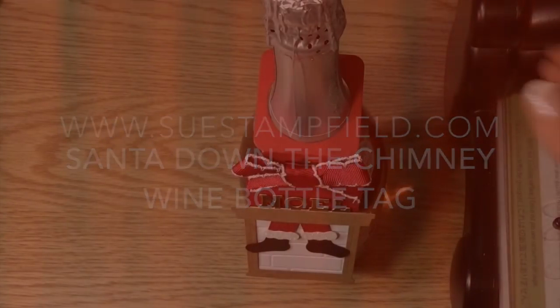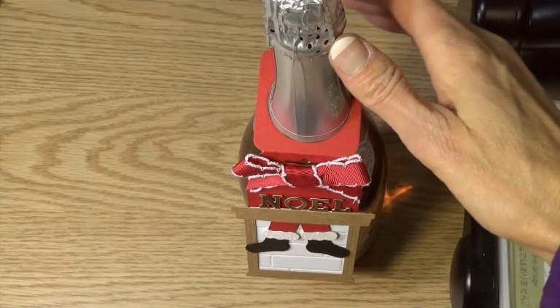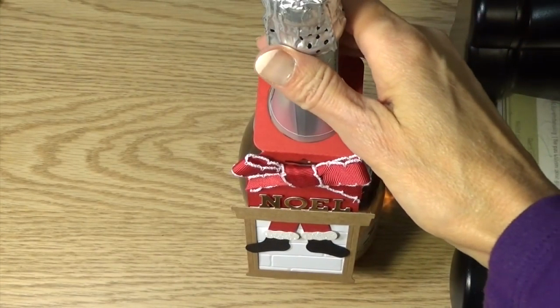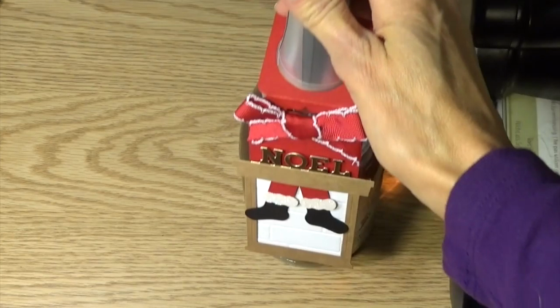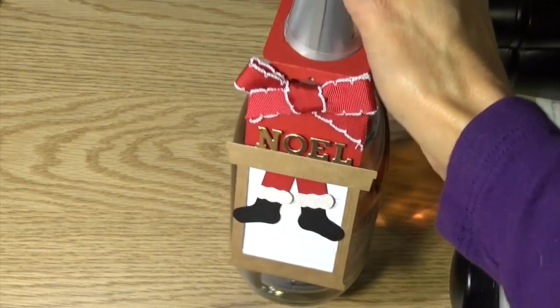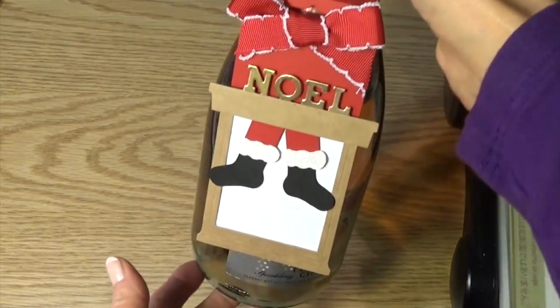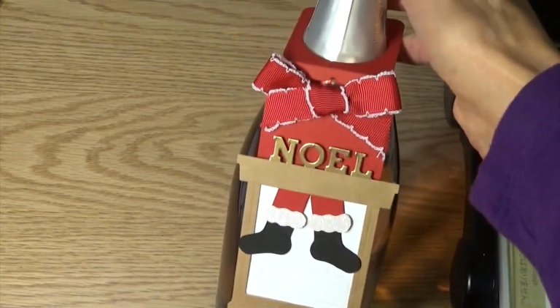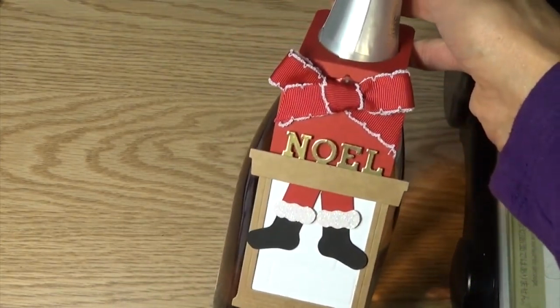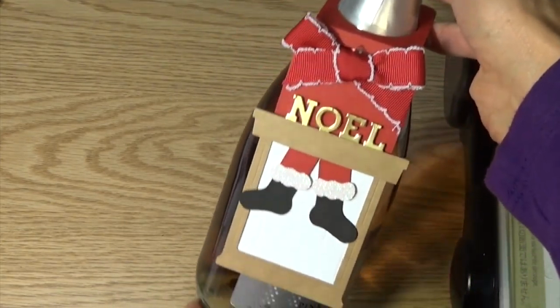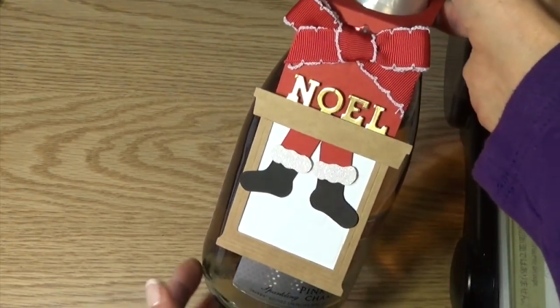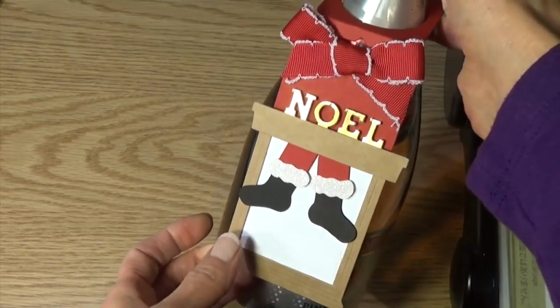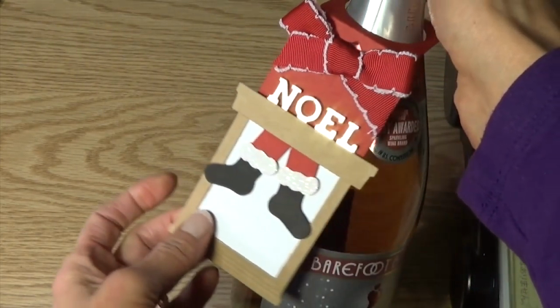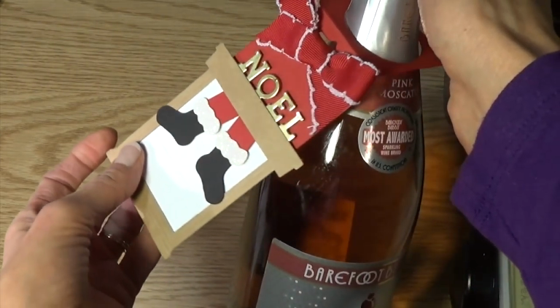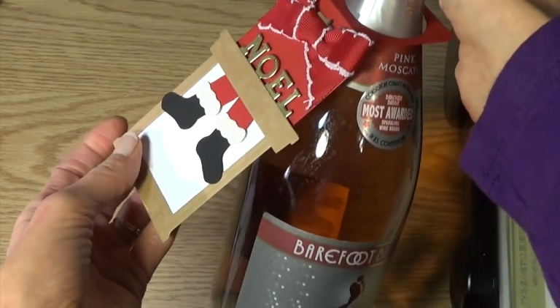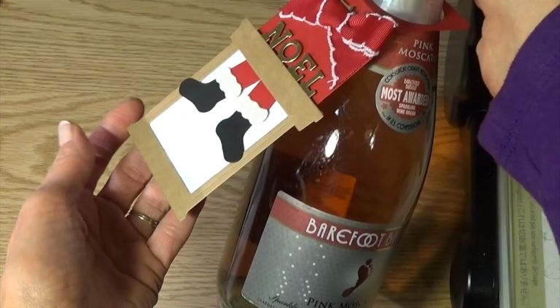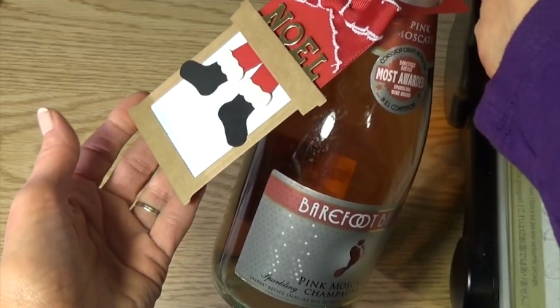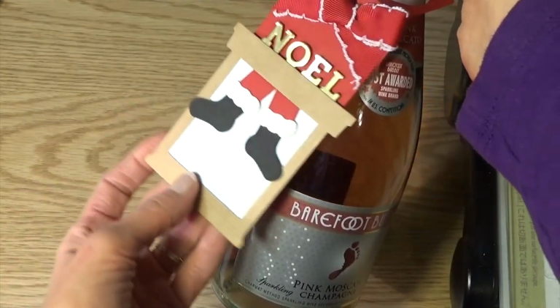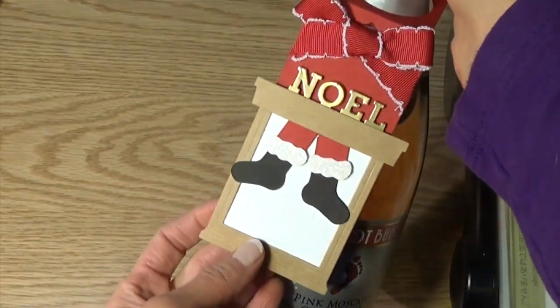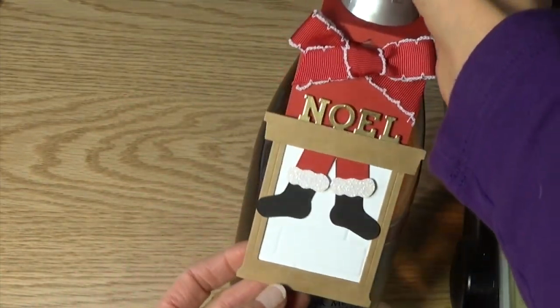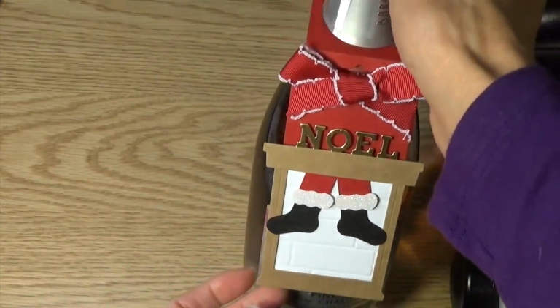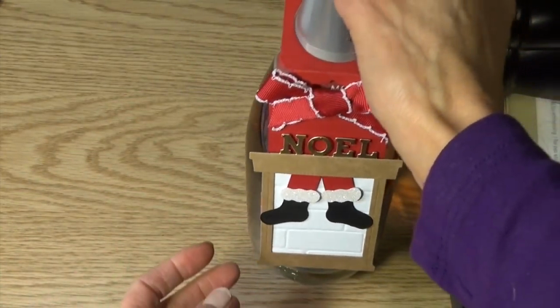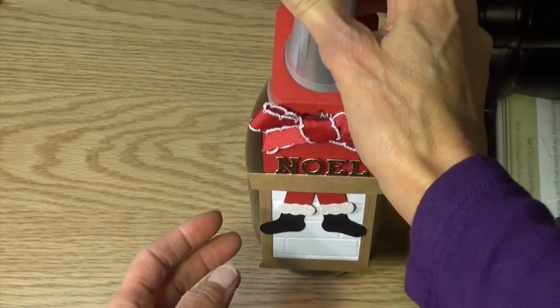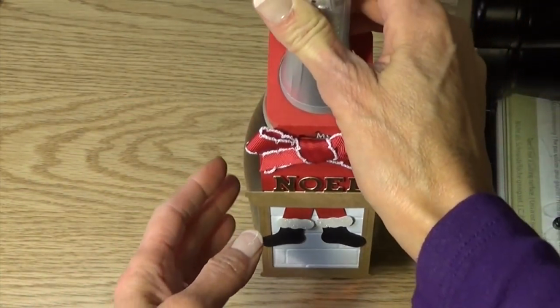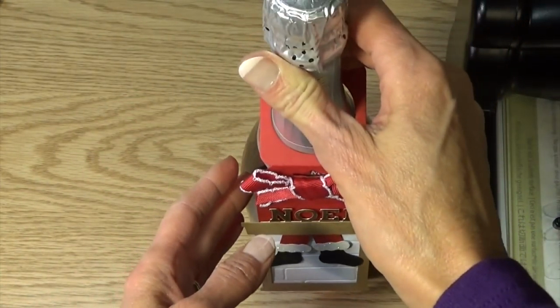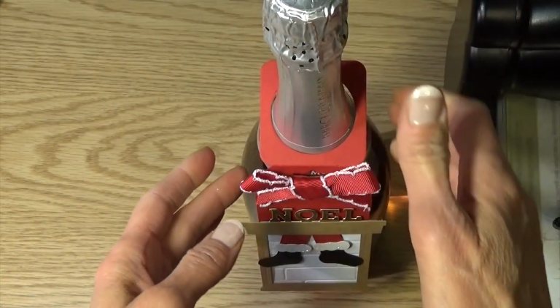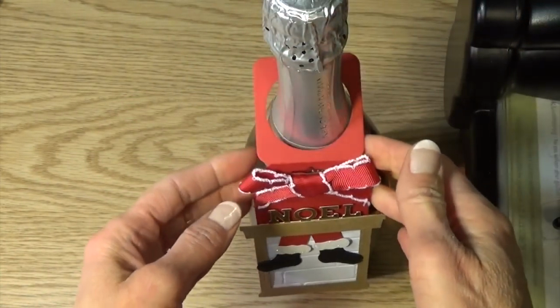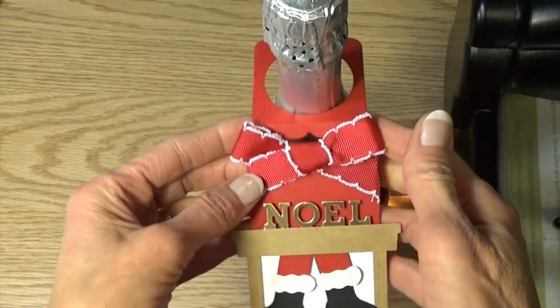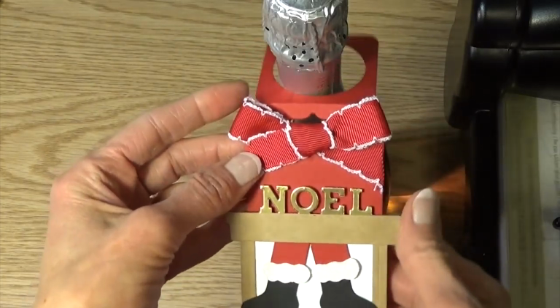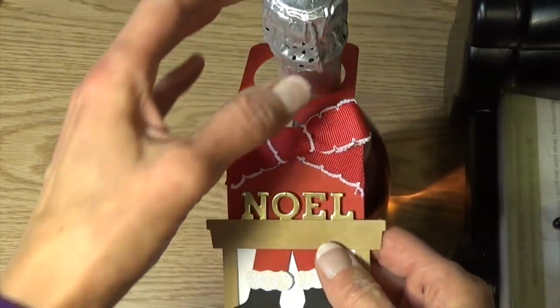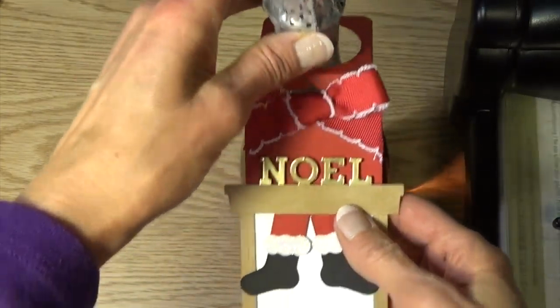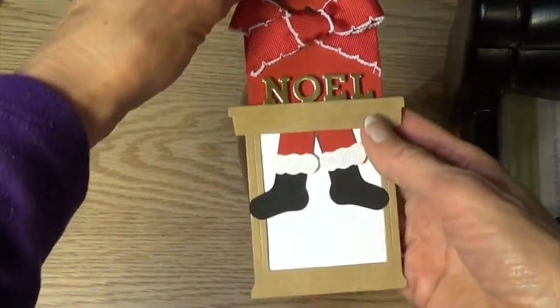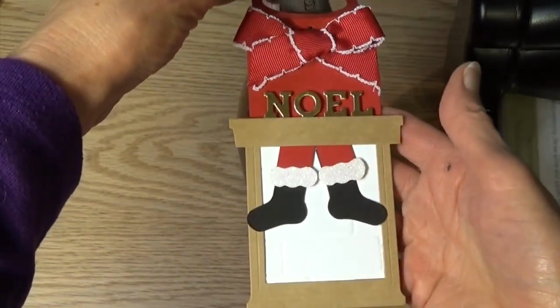Hi, this is Sue Stamfield with SueStamfield.com. Thank you so much for joining me today. Today I'm going to walk you through how to make this cute bottle tag for the holidays using the Cheerful Tags Framelit Dies and a bunch of other fun dies.